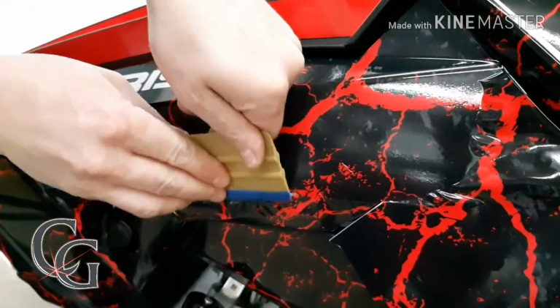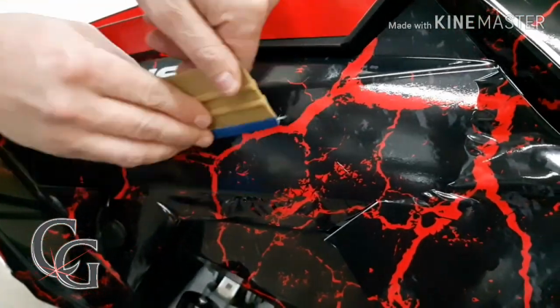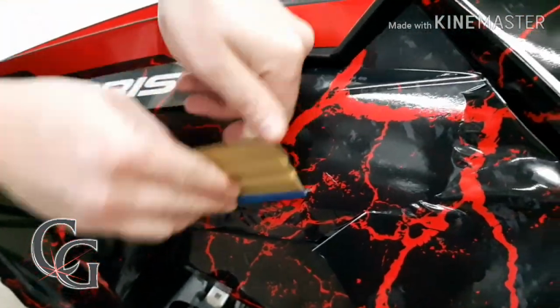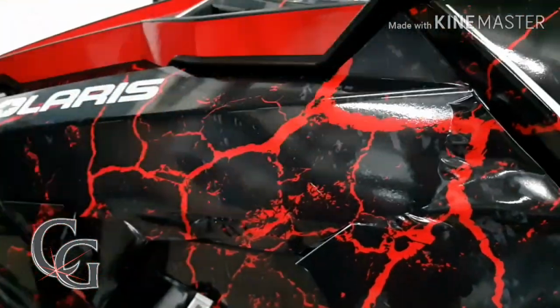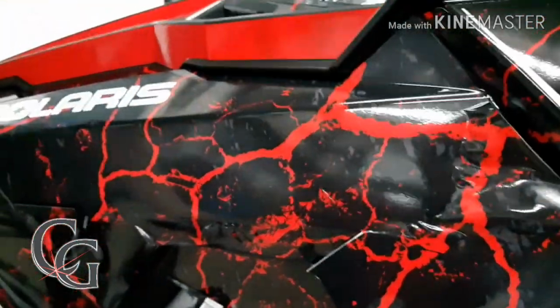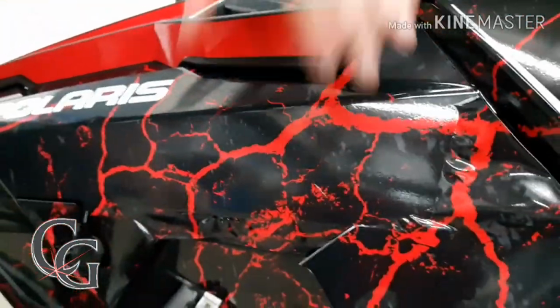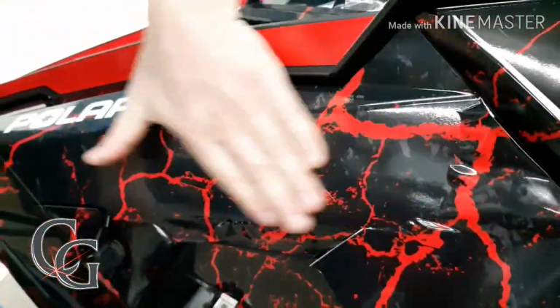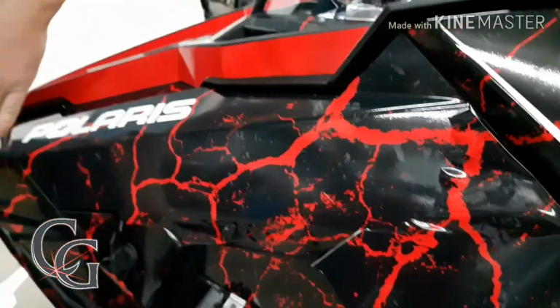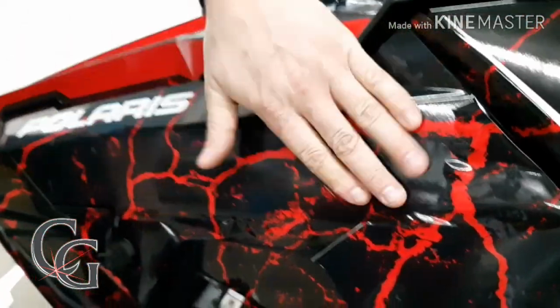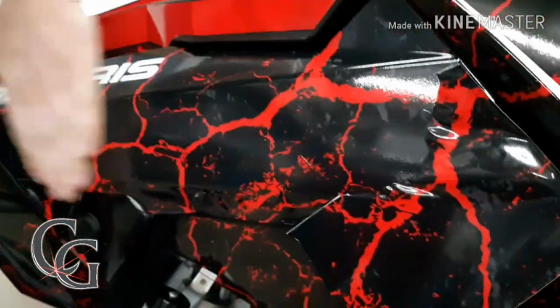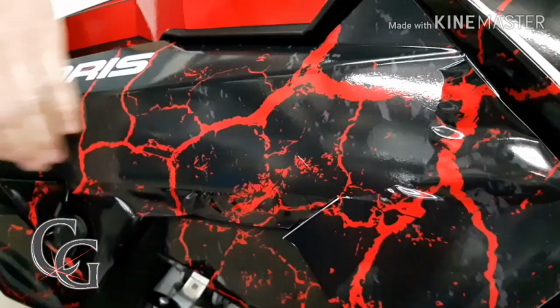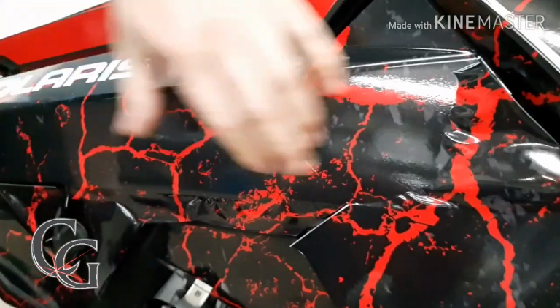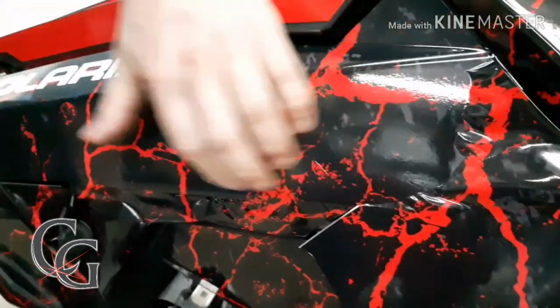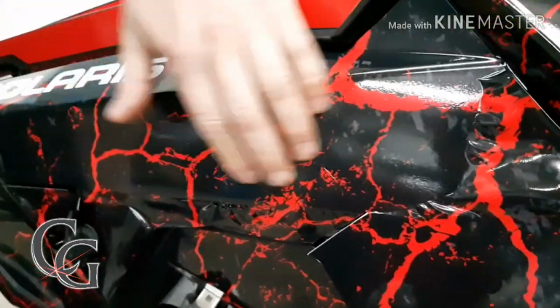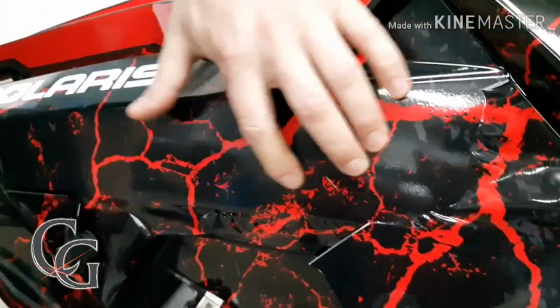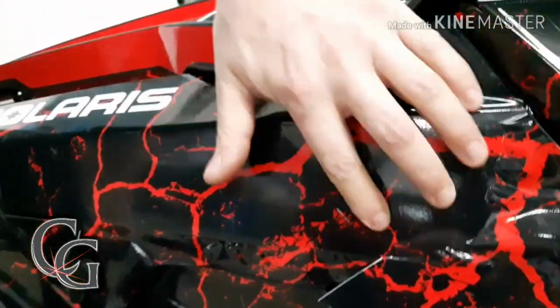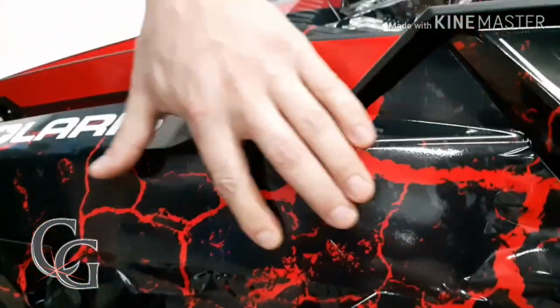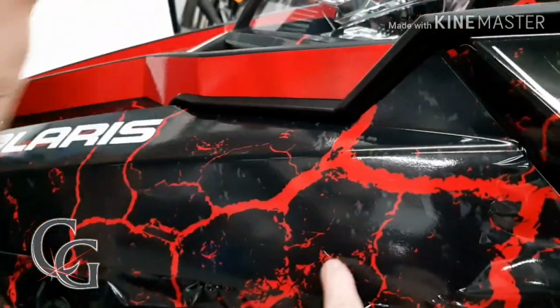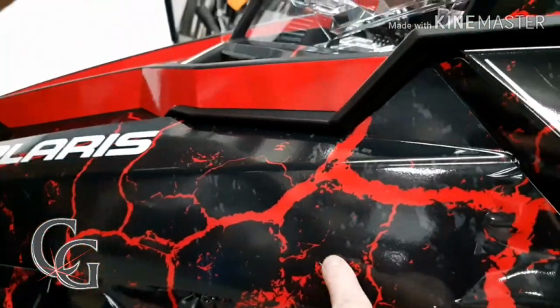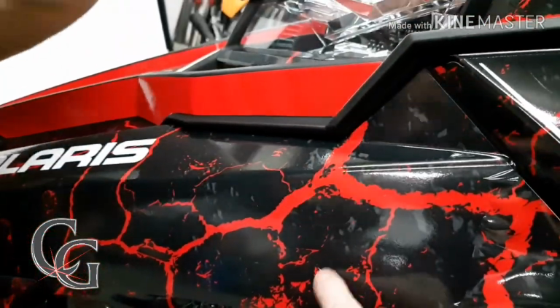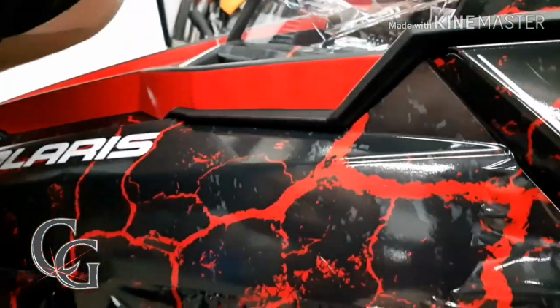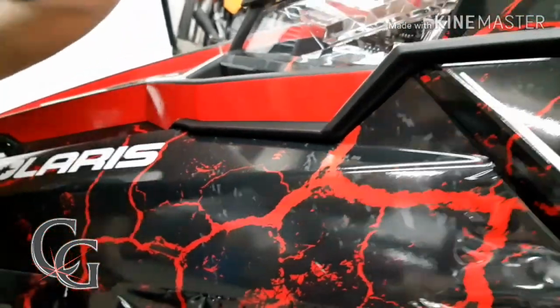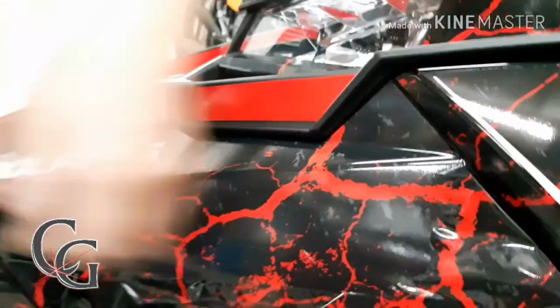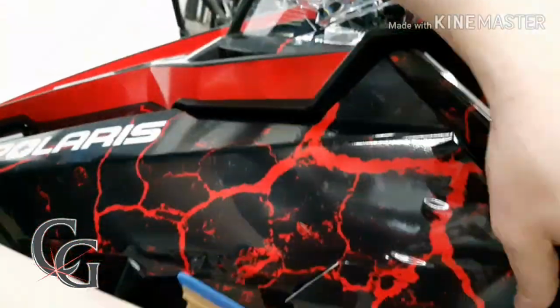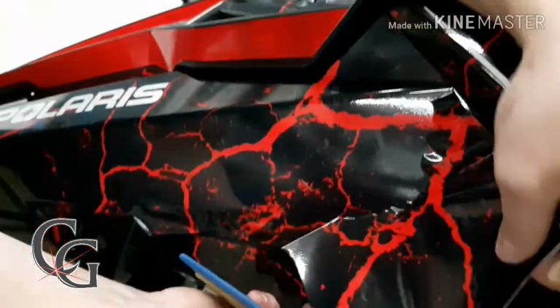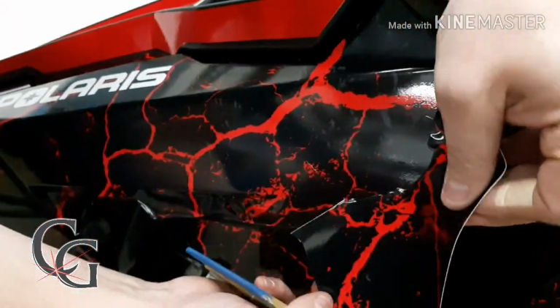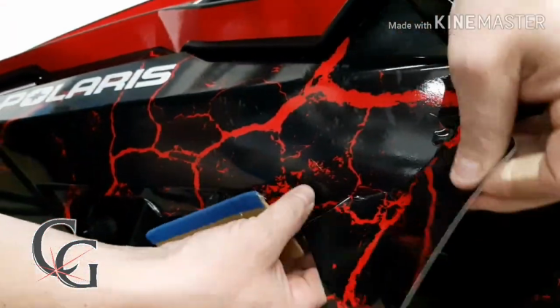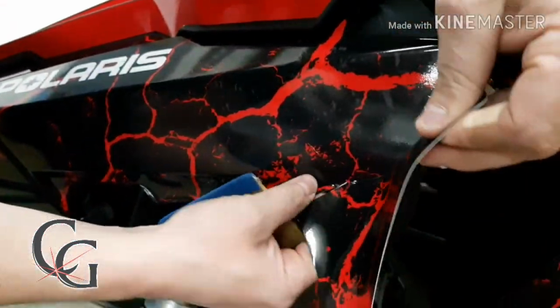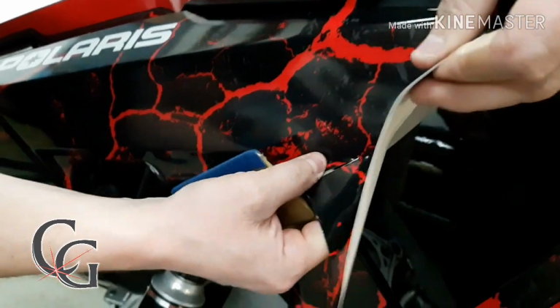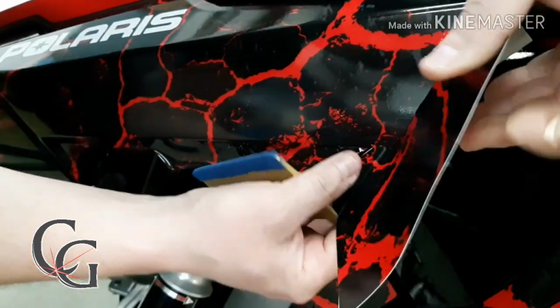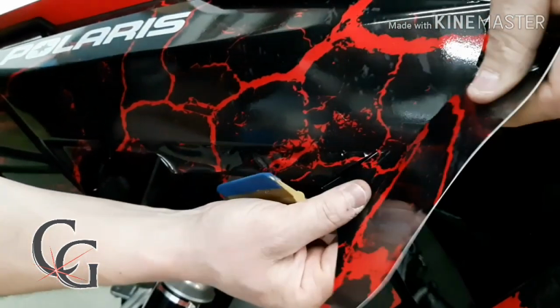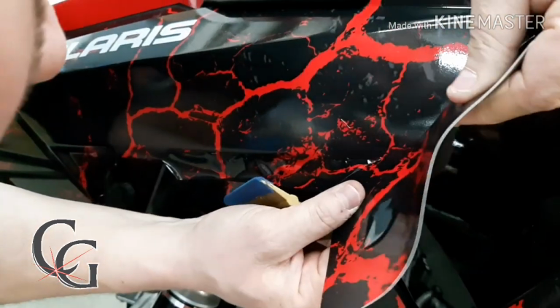And as you can see, it's perfectly flat. There's no wrinkles, there's no creases. Oh — actually I do have a little crease right here. This is going to be another good example.